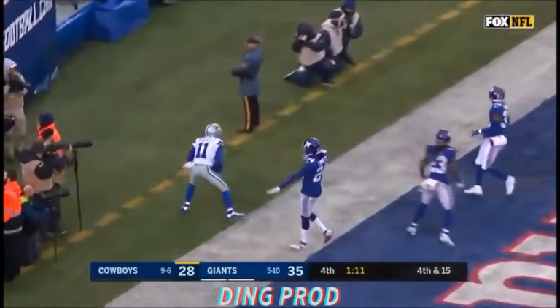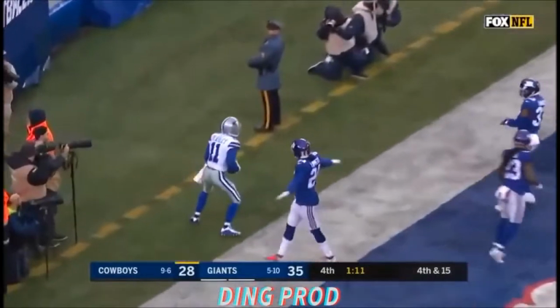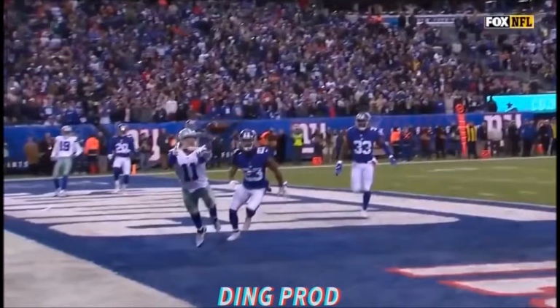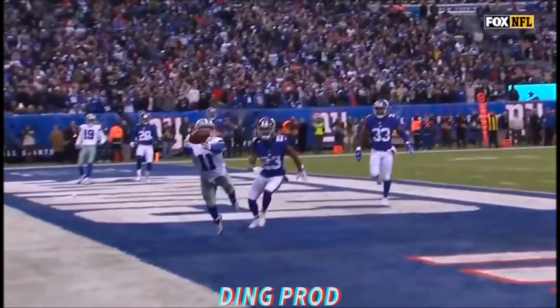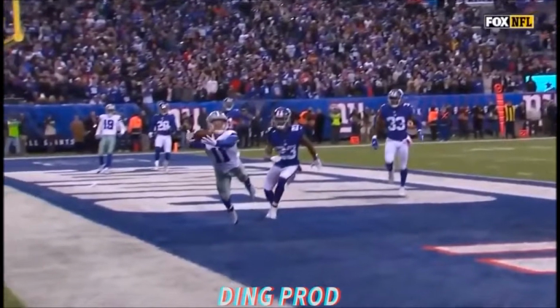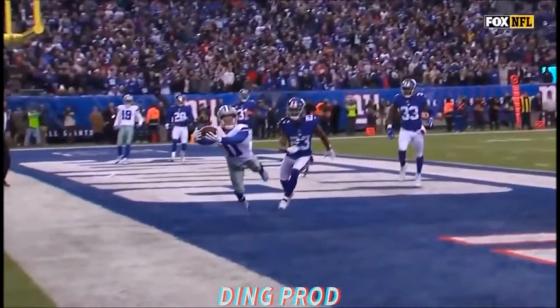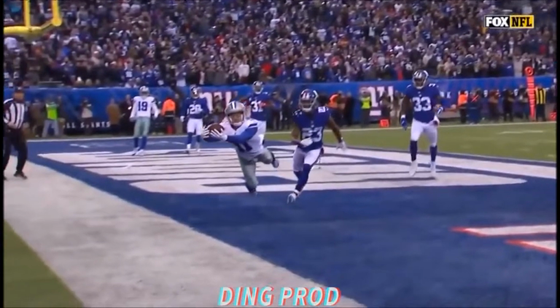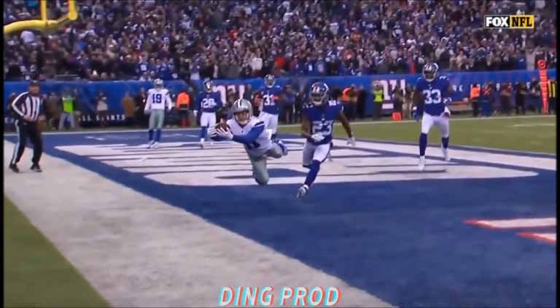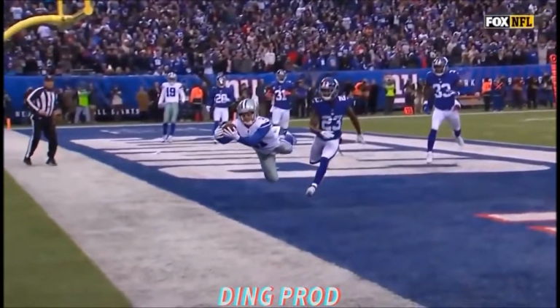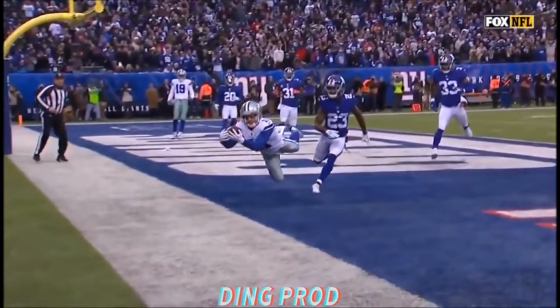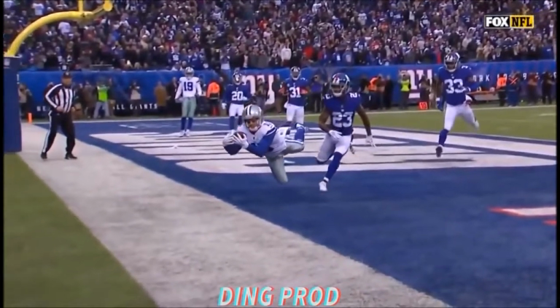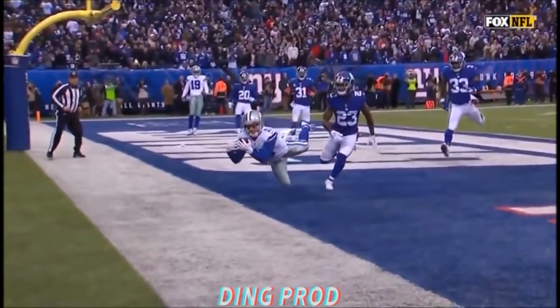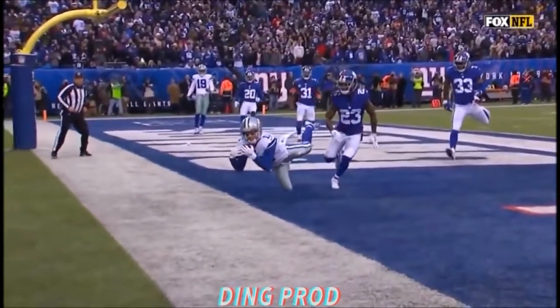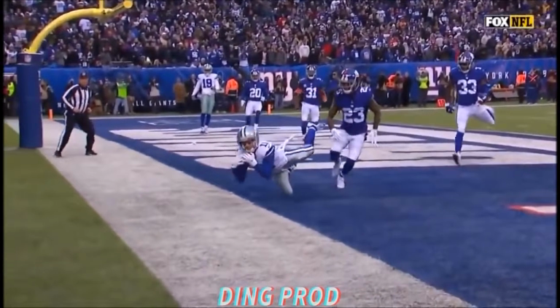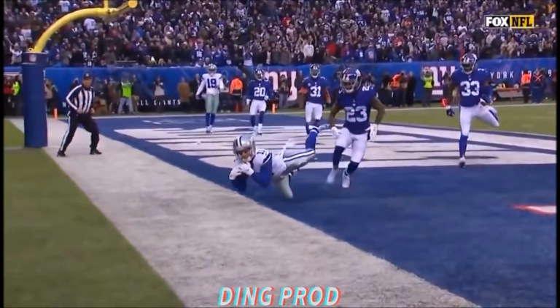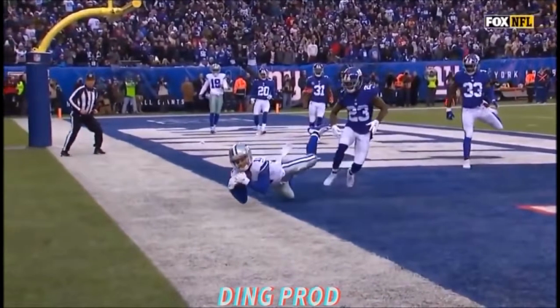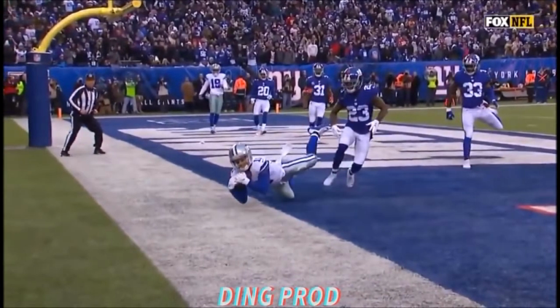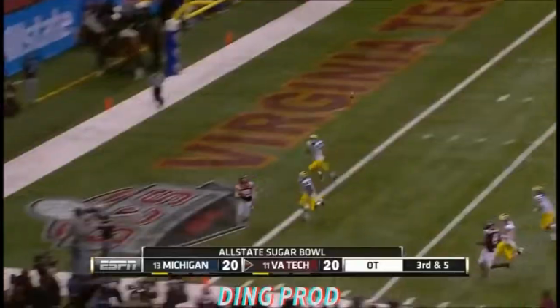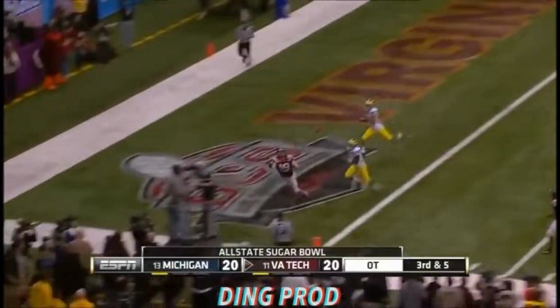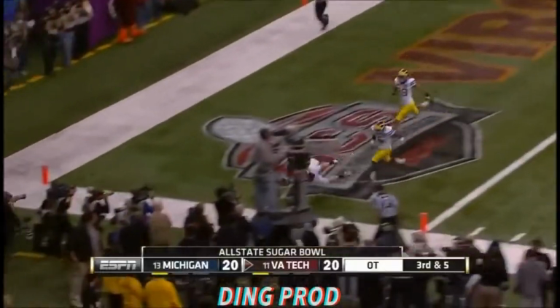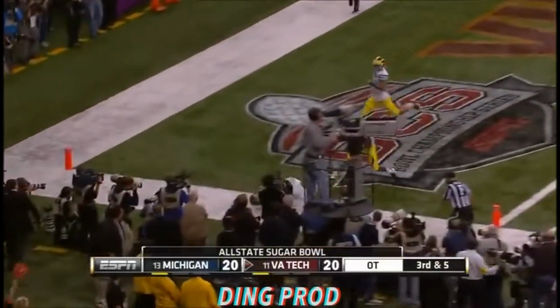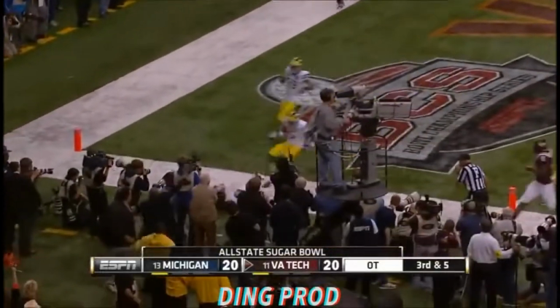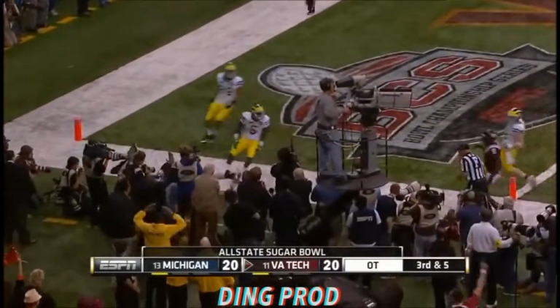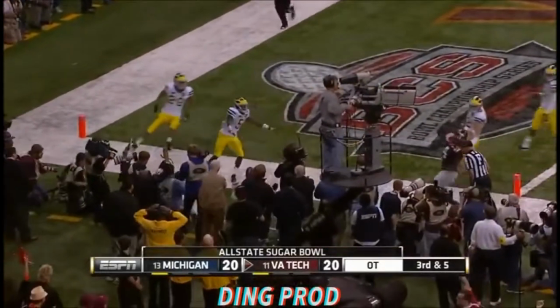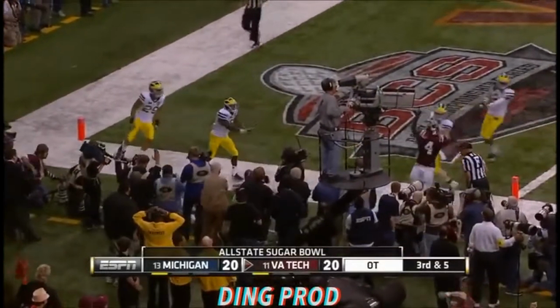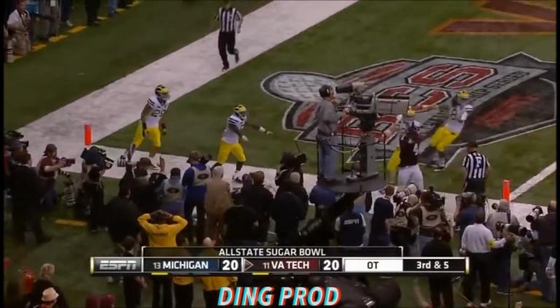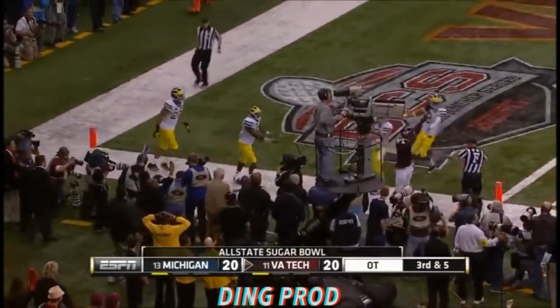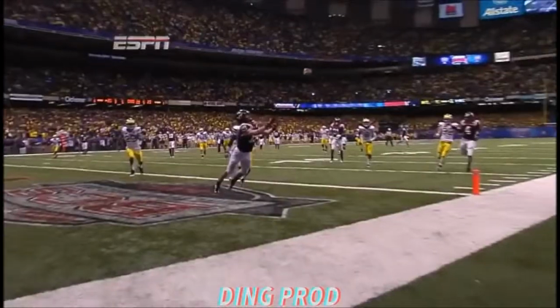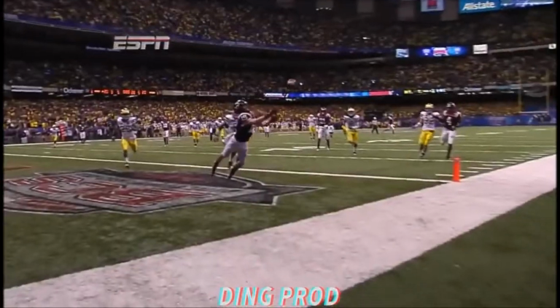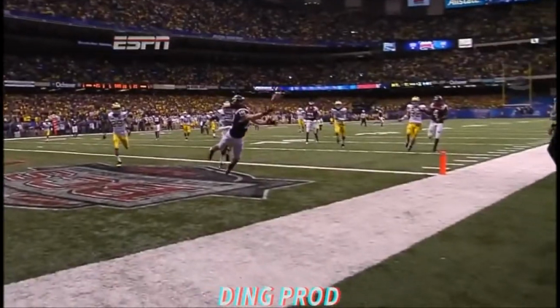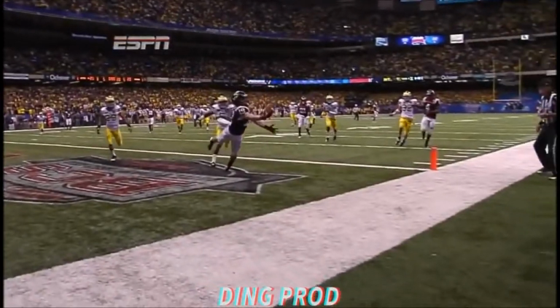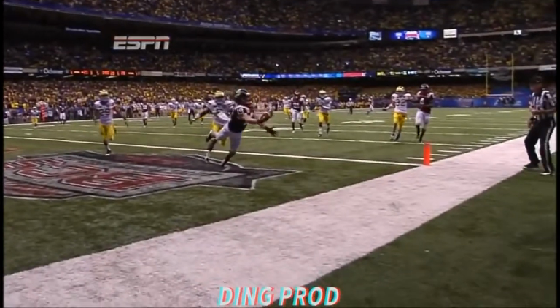Oh my goodness, what an effort by Cole Beasley — knee right in the end zone! Cole — did he catch it? The ninth catch of the night!